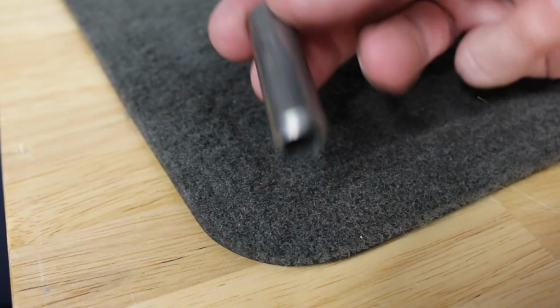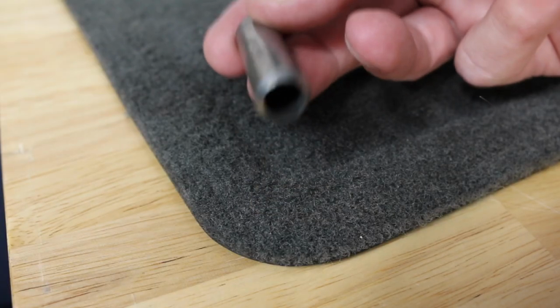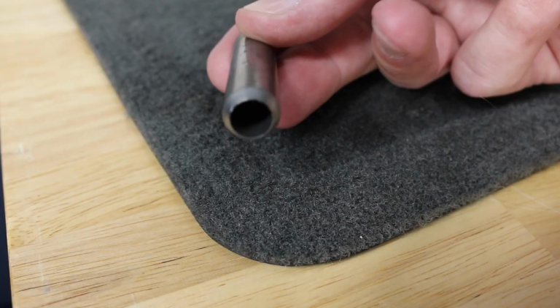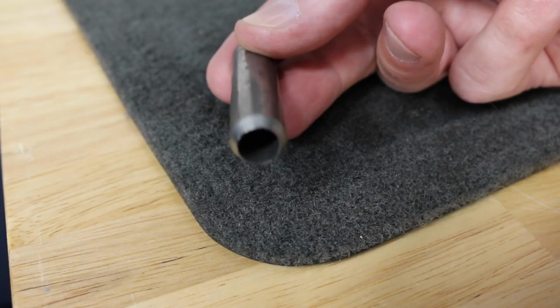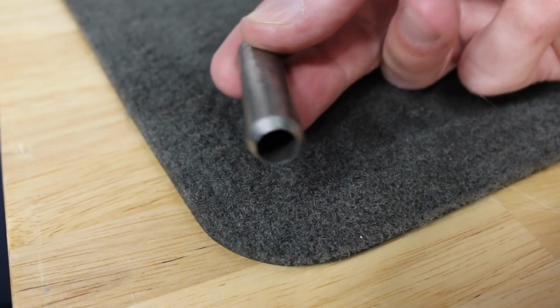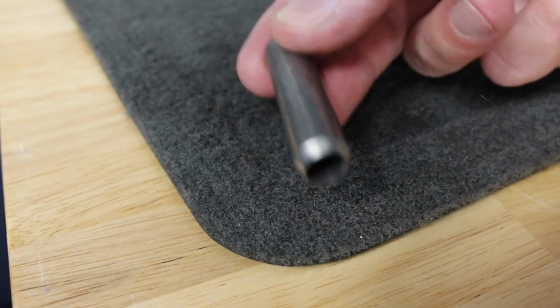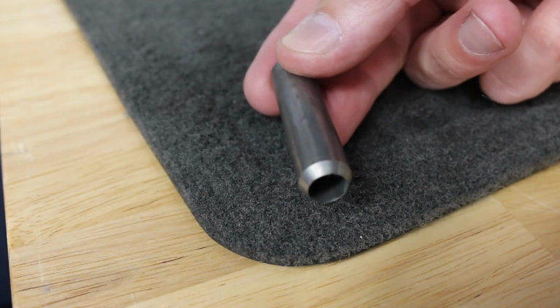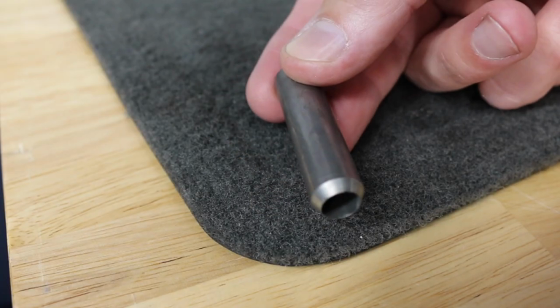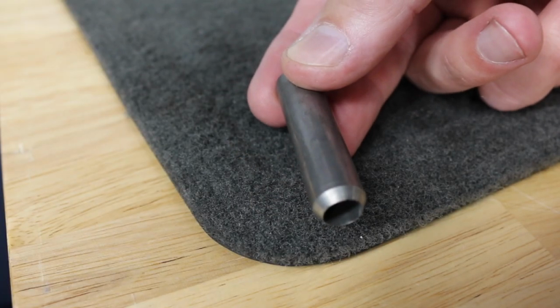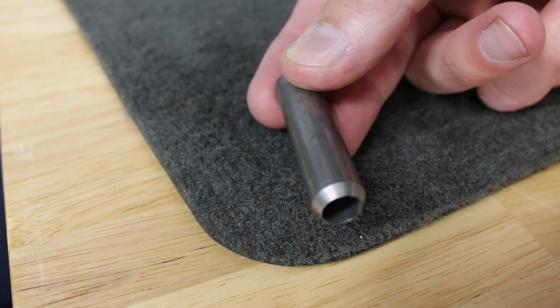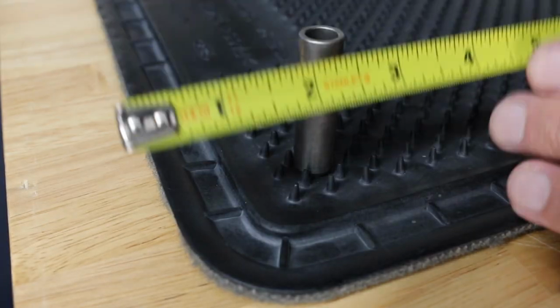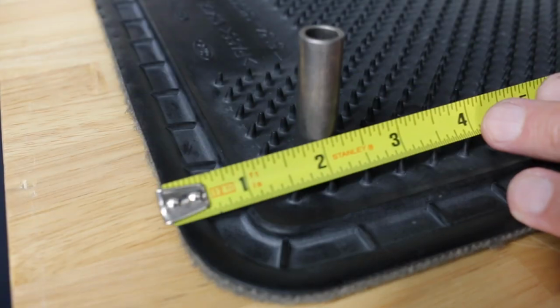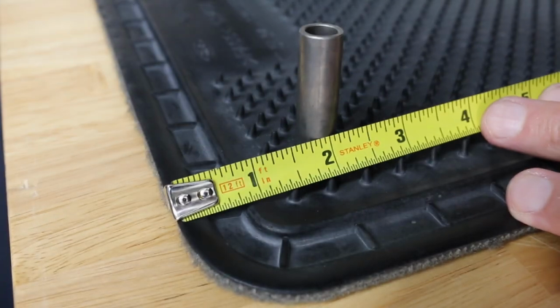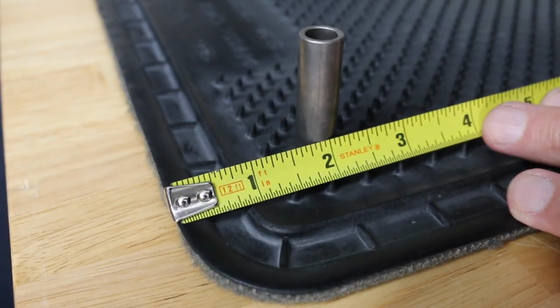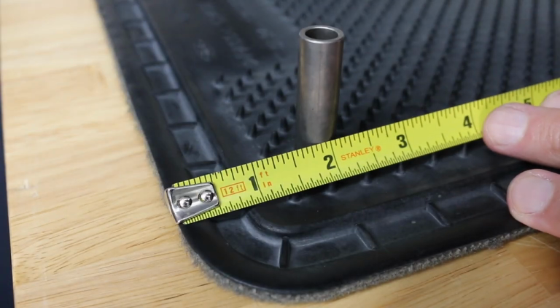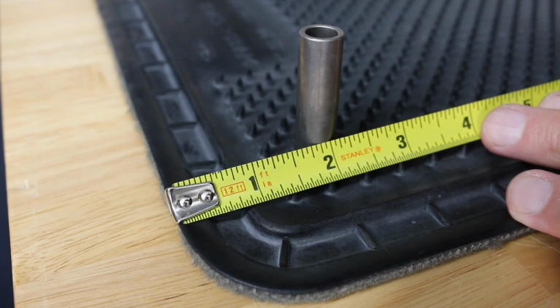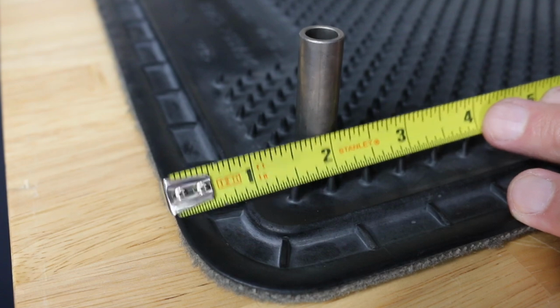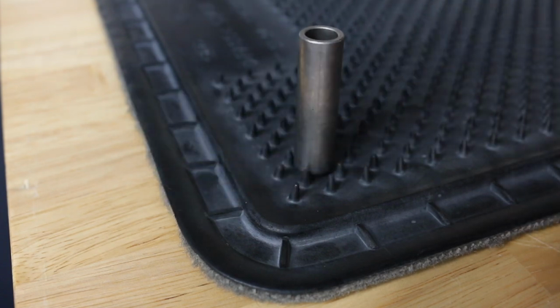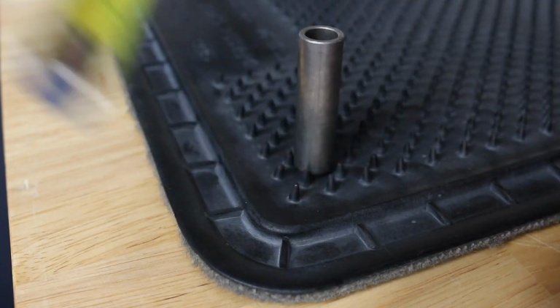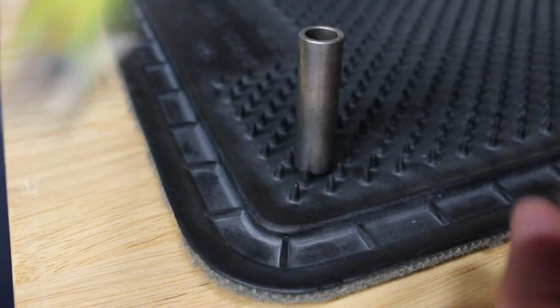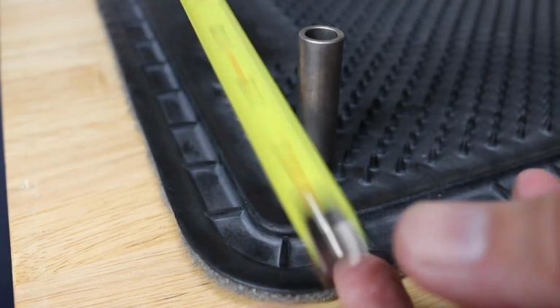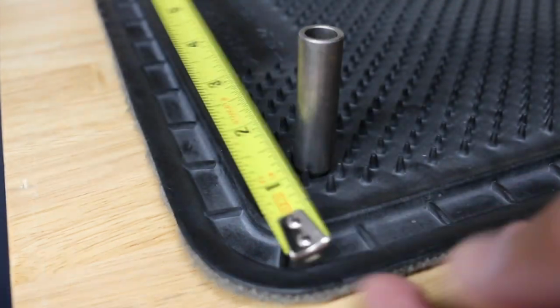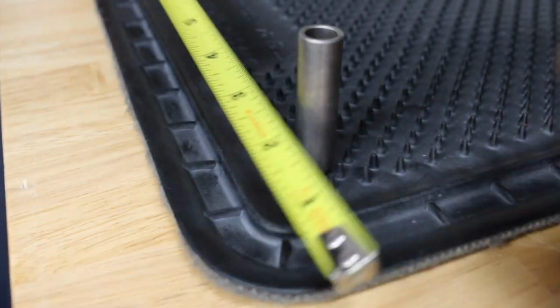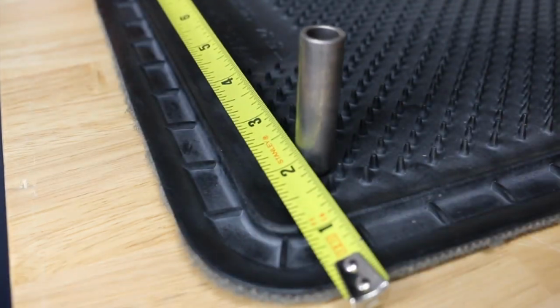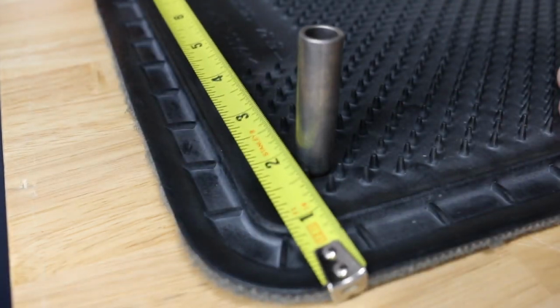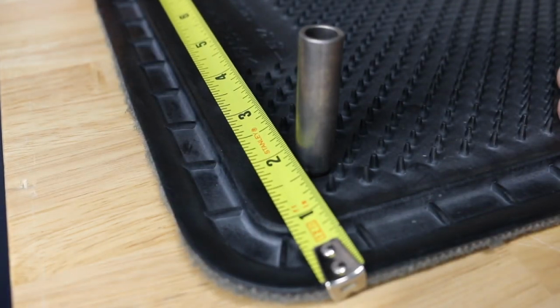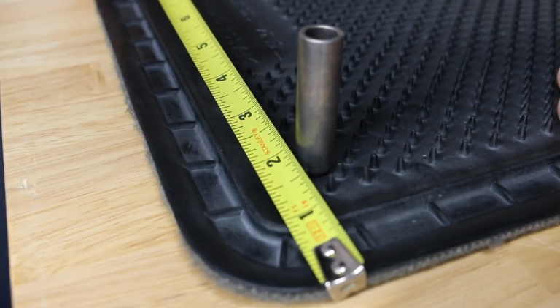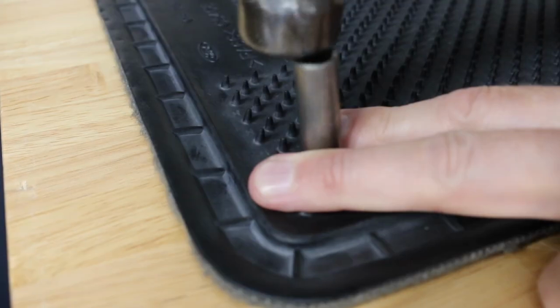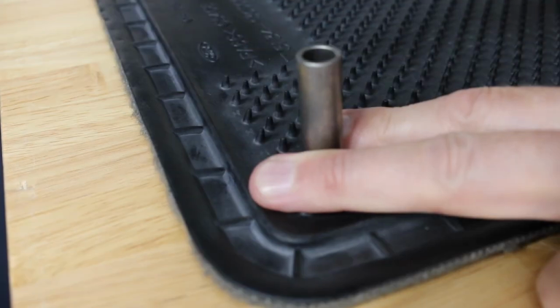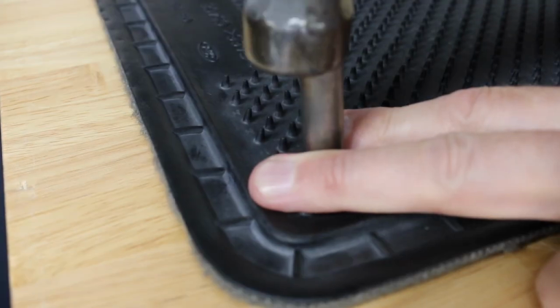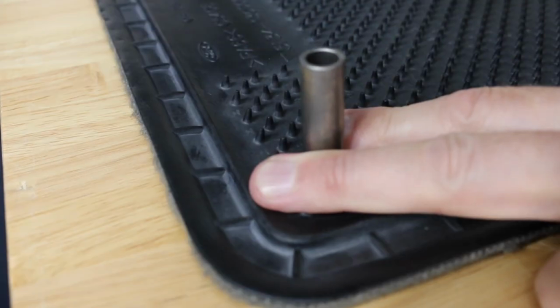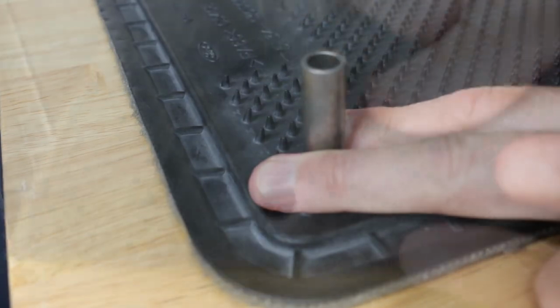To use the provided hole cutter, measure approximately two inches in from both sides. Then use either a hammer and a wood block or twist the cutter by hand to cut the hole.